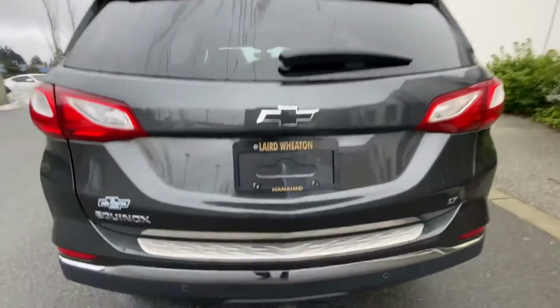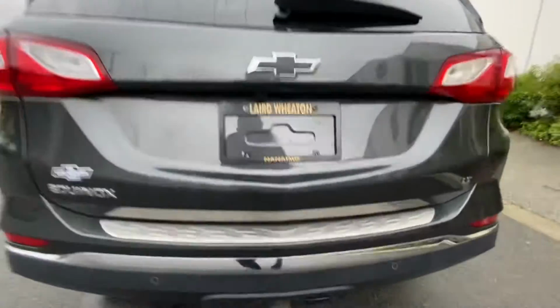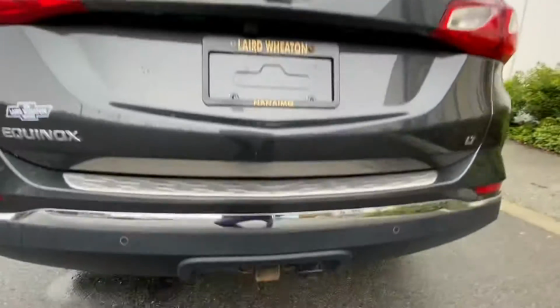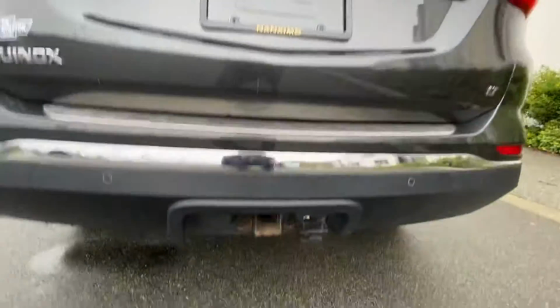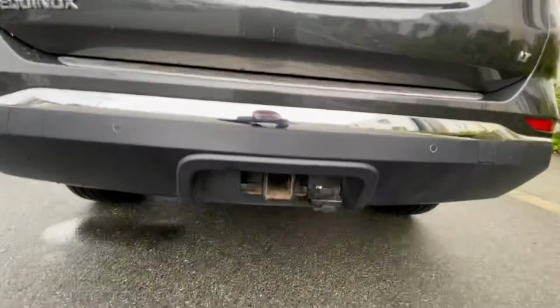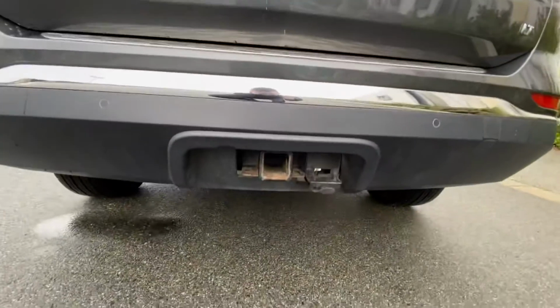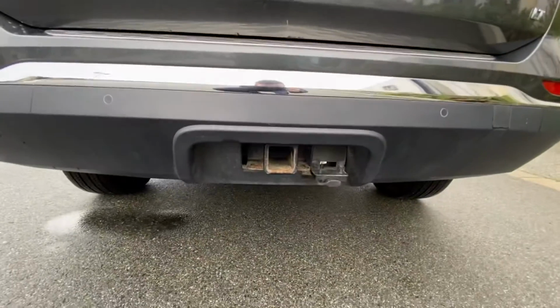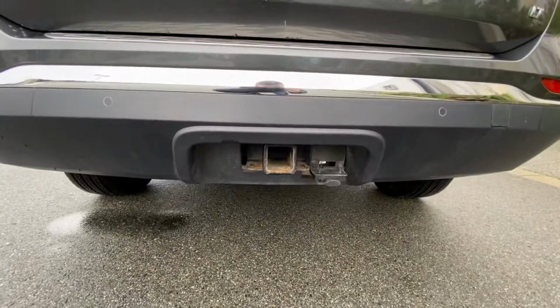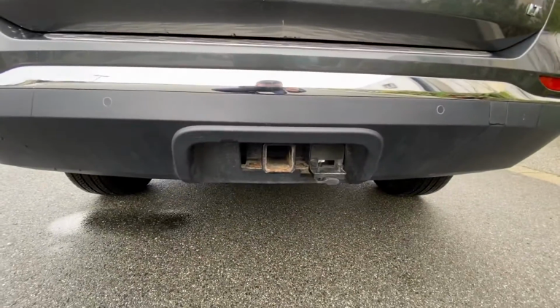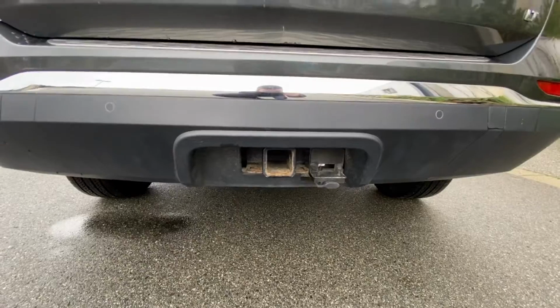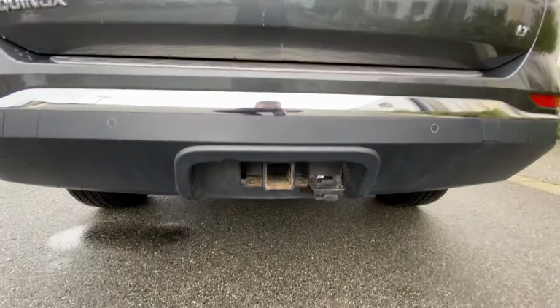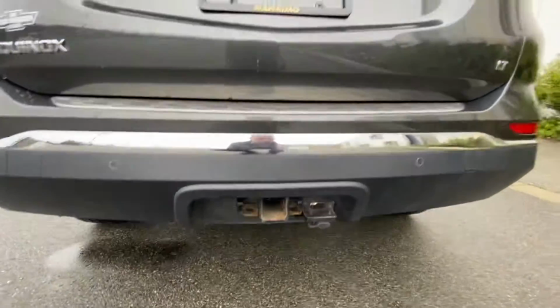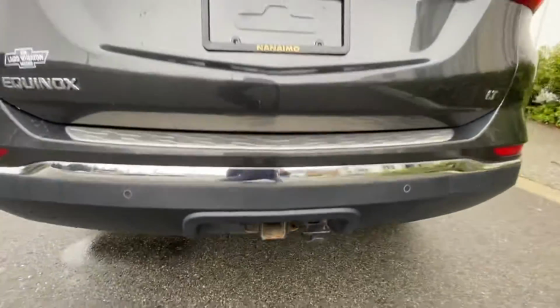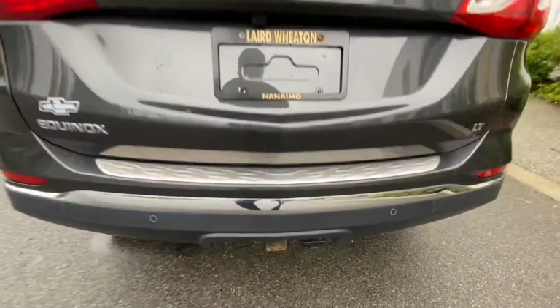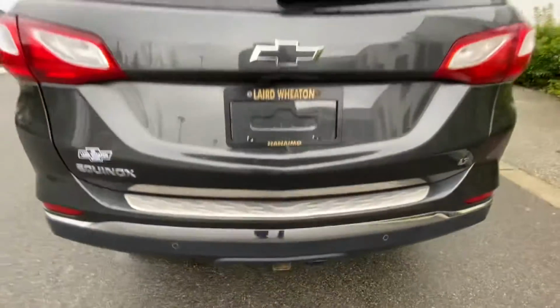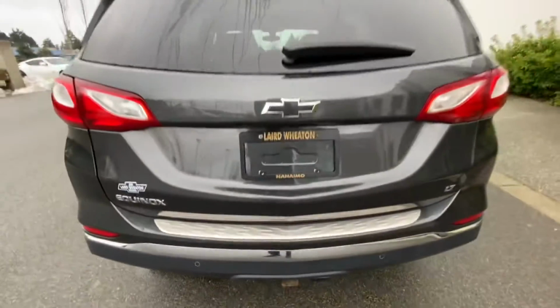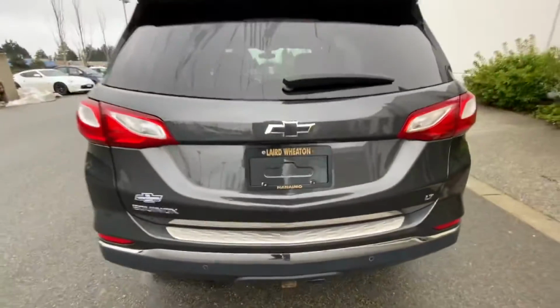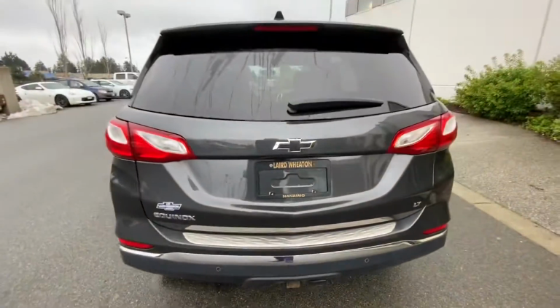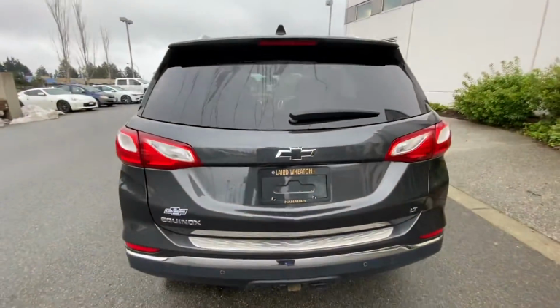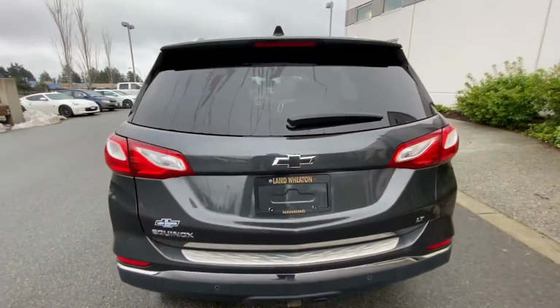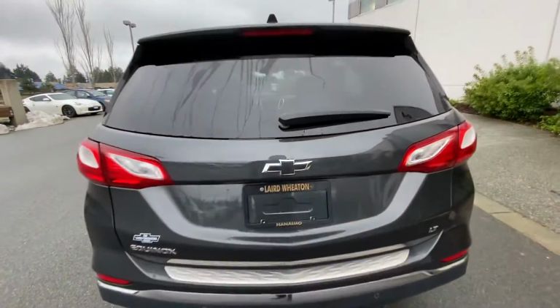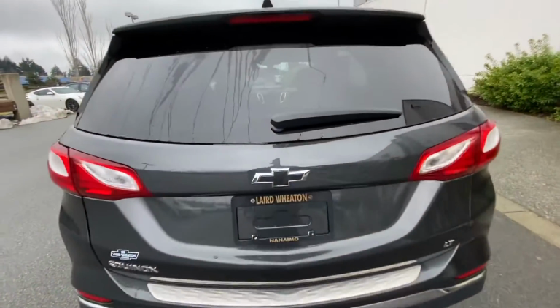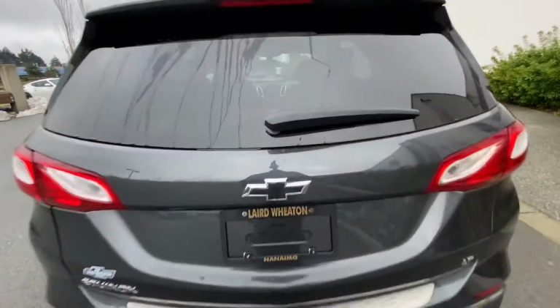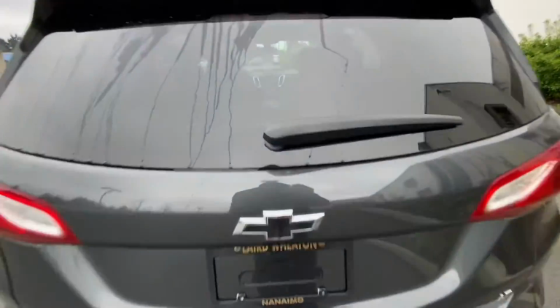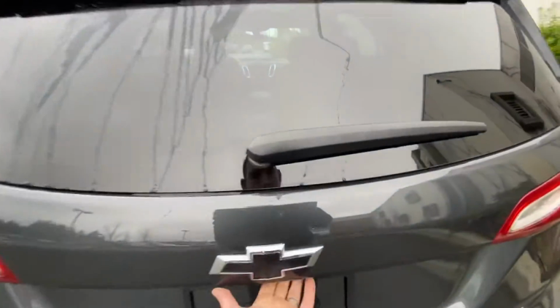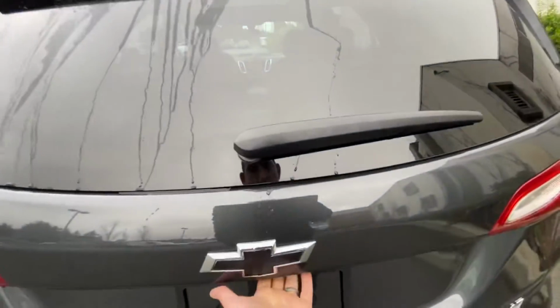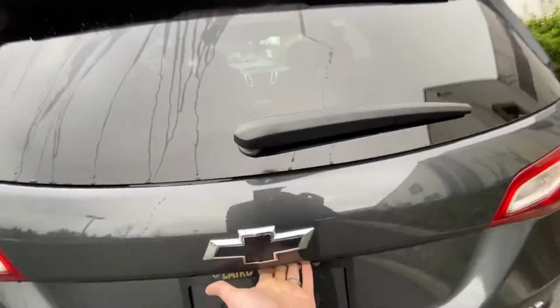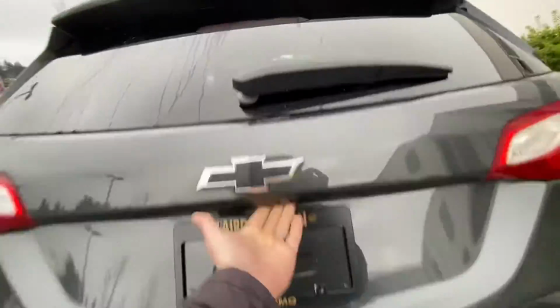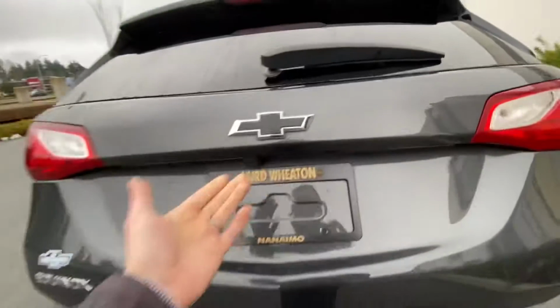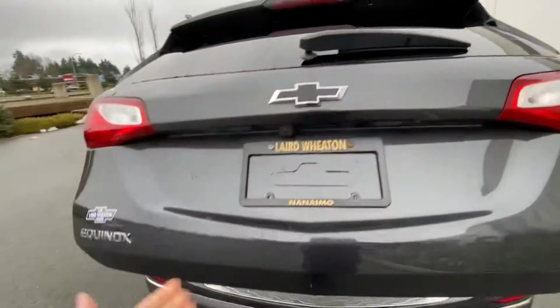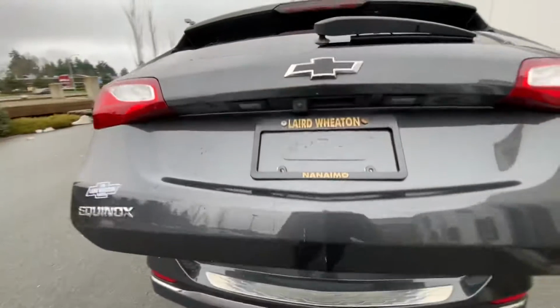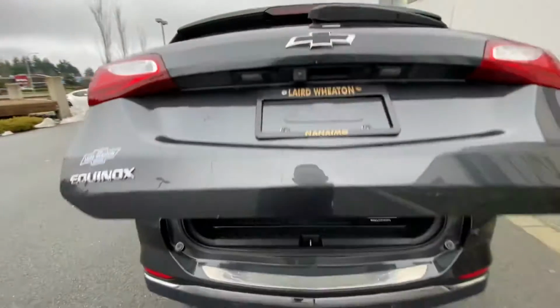It has a tow hitch down here, so you can tow about 1,500 pounds — perfect for a small utility trailer.